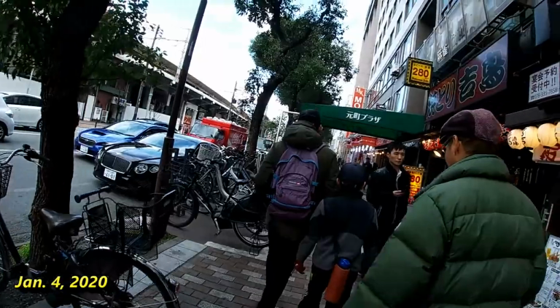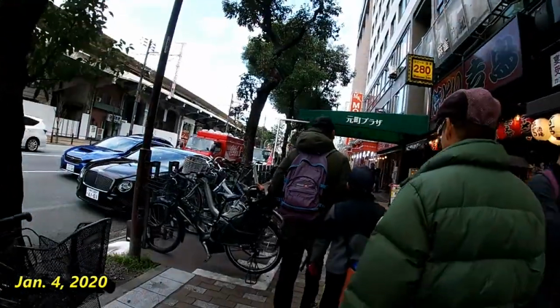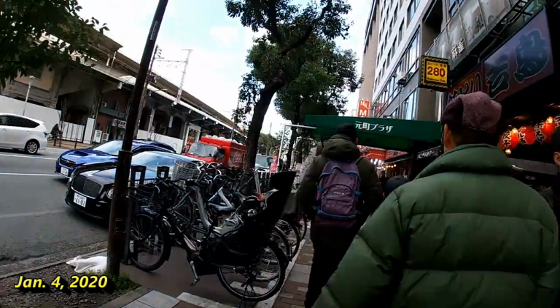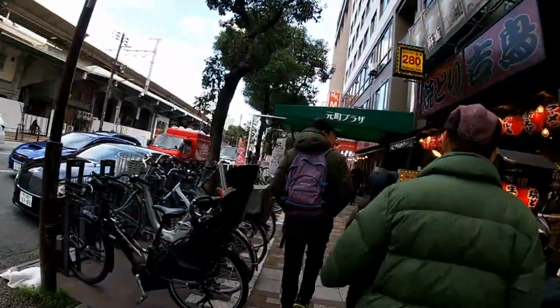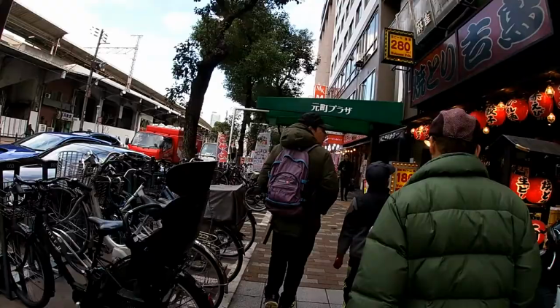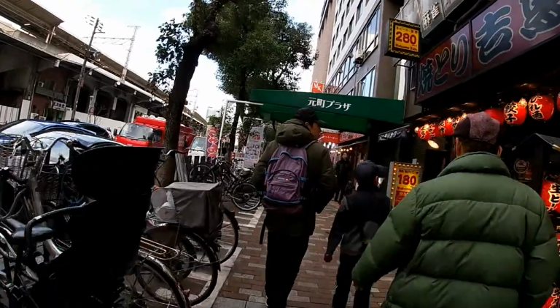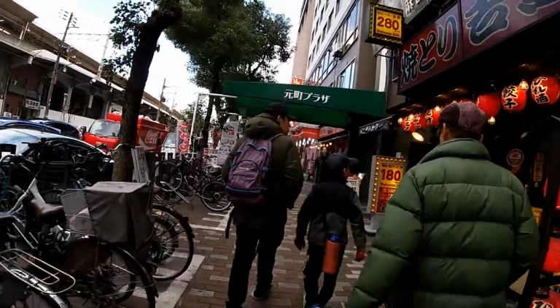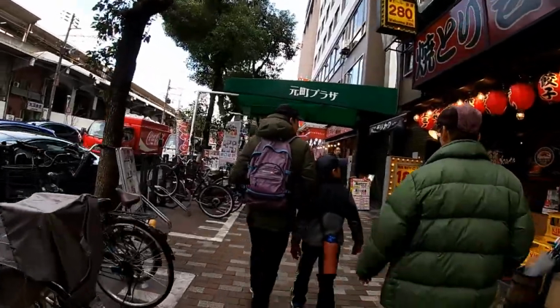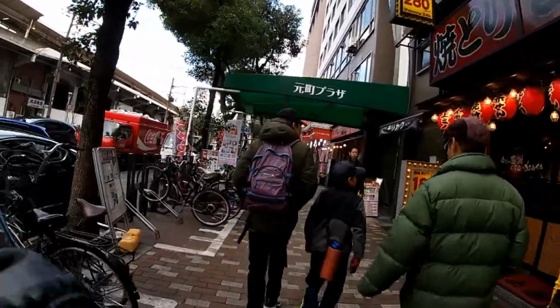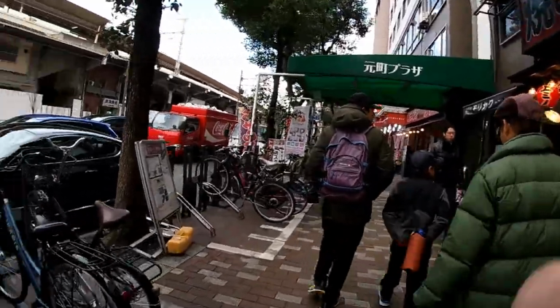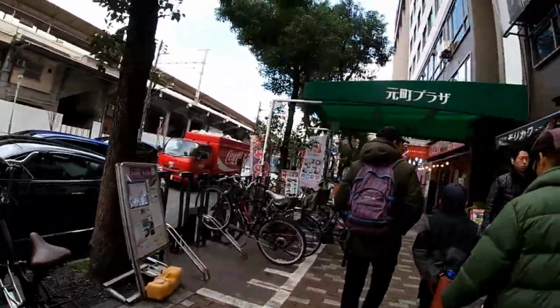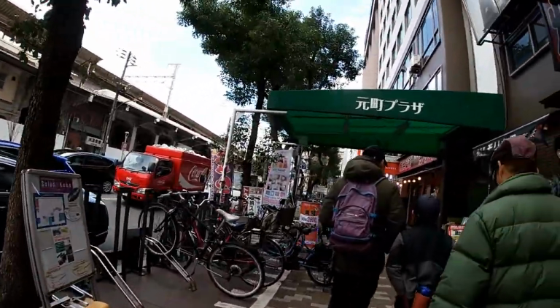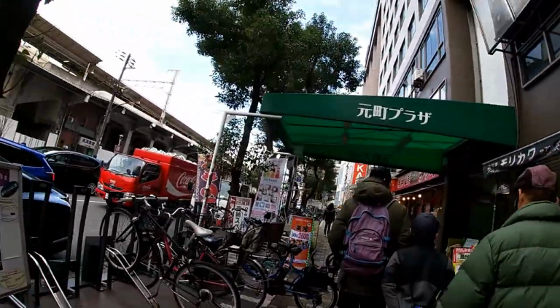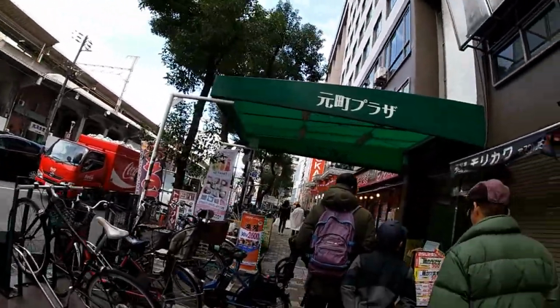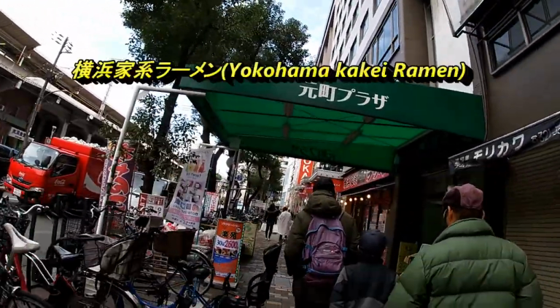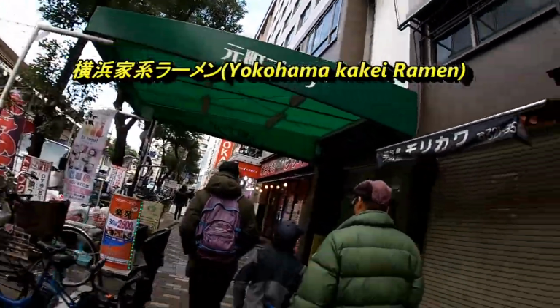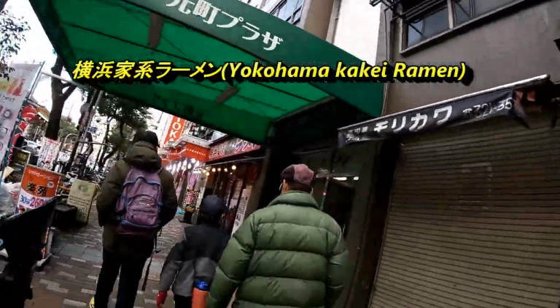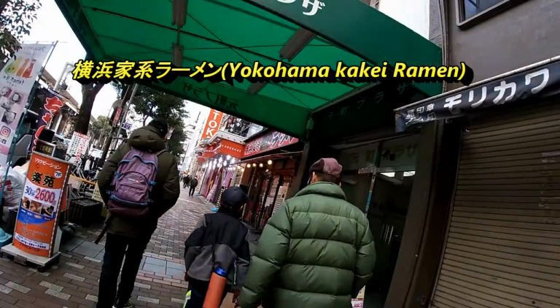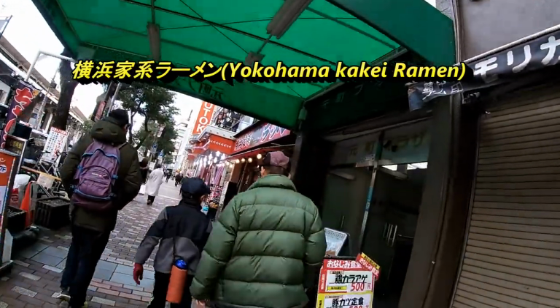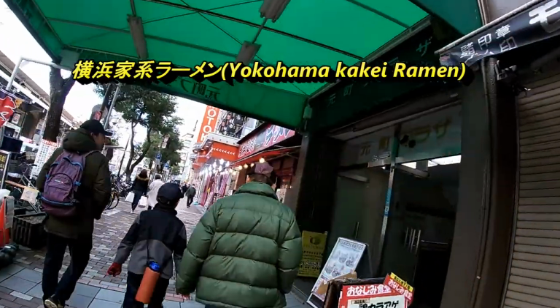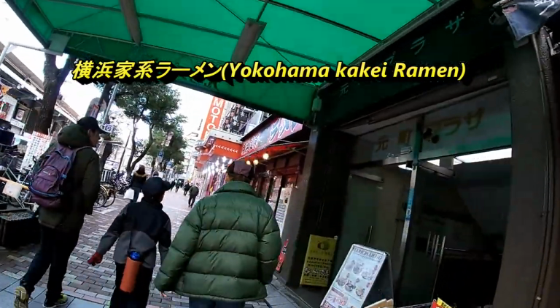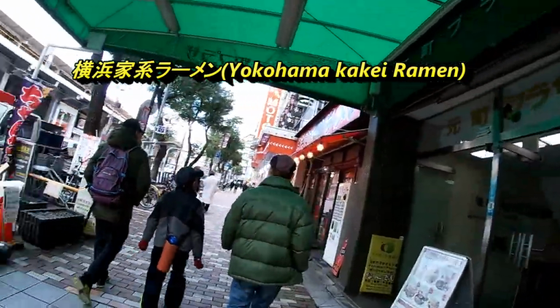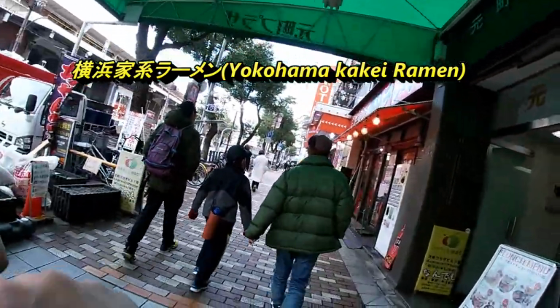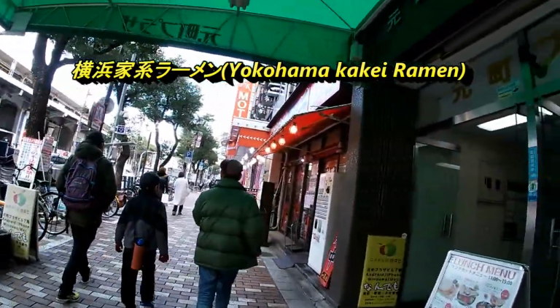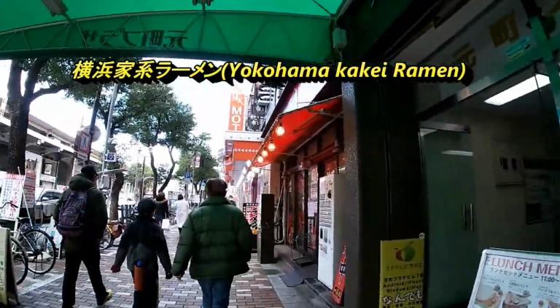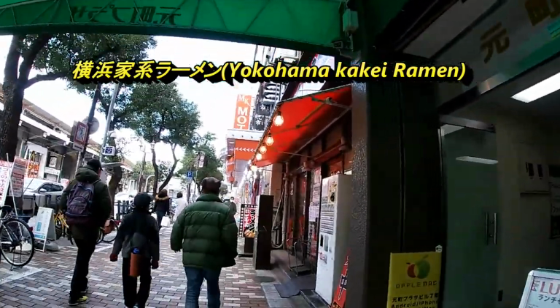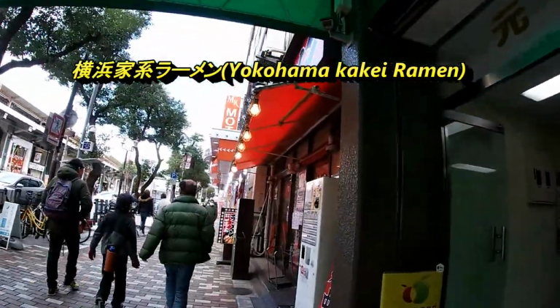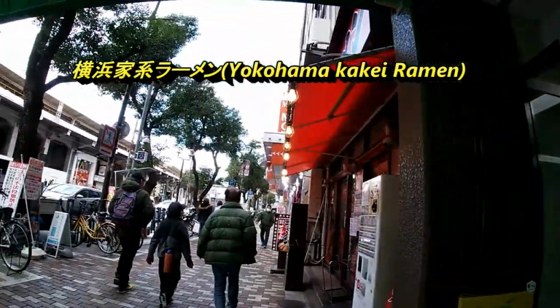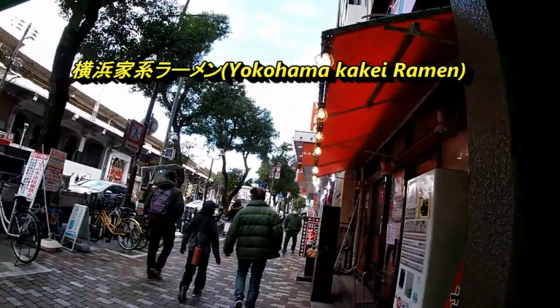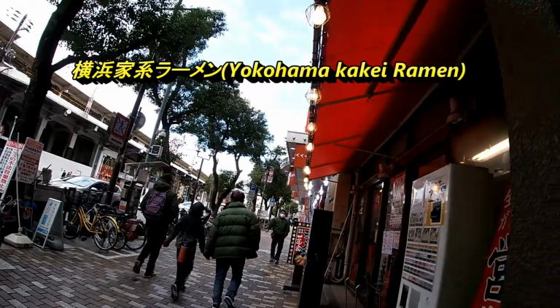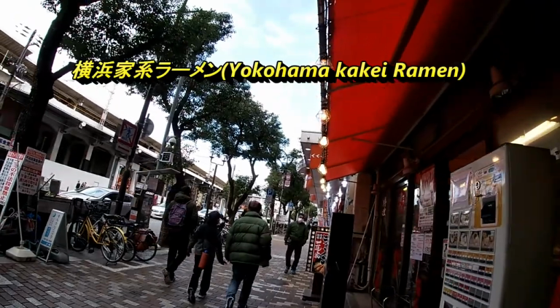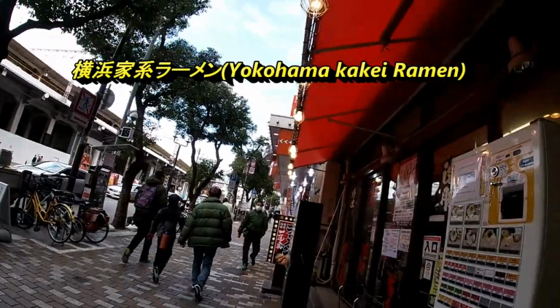From JR Motomachi west exit I'm walking eastbound on the south side. About 25 meters from here I see it — there it is, Yokohama Kakei ramen. There it is.